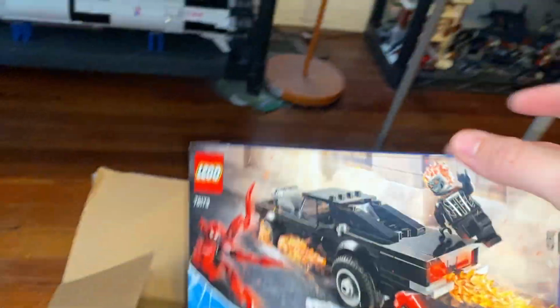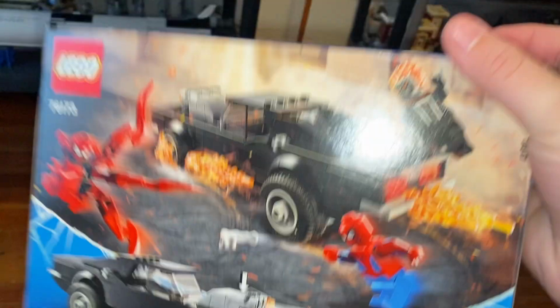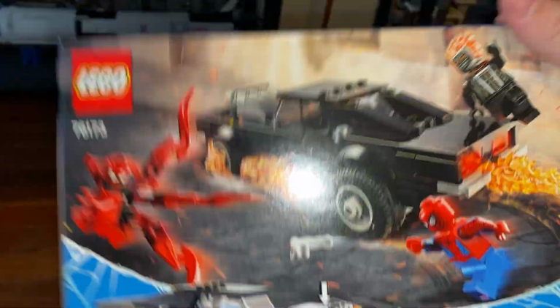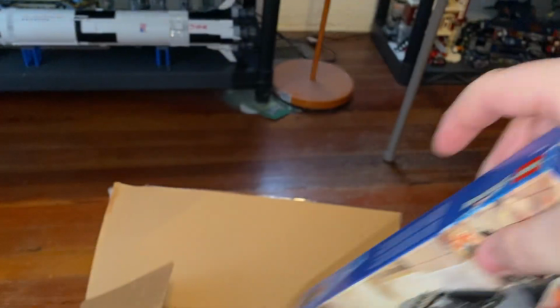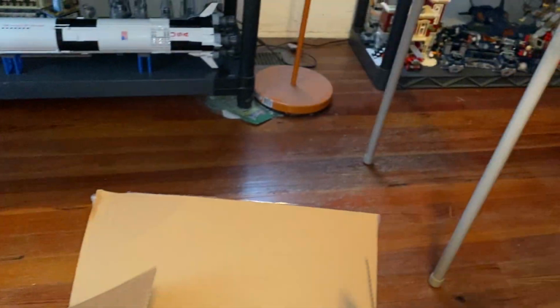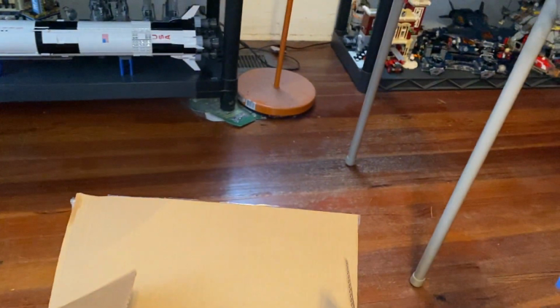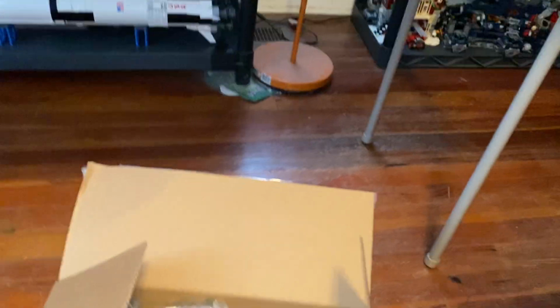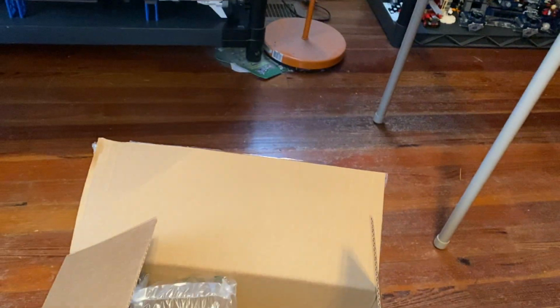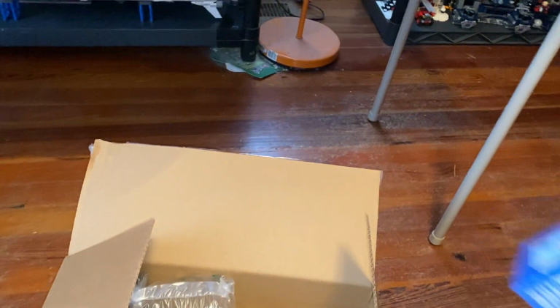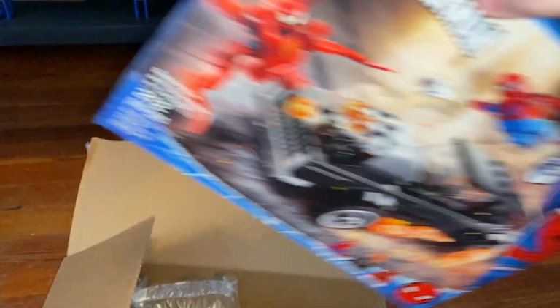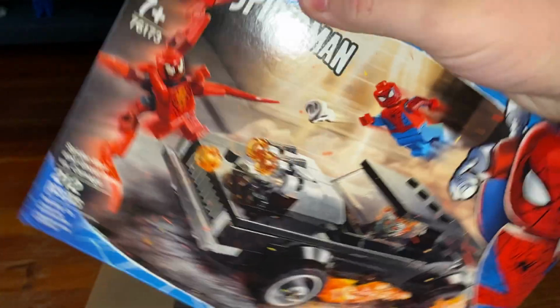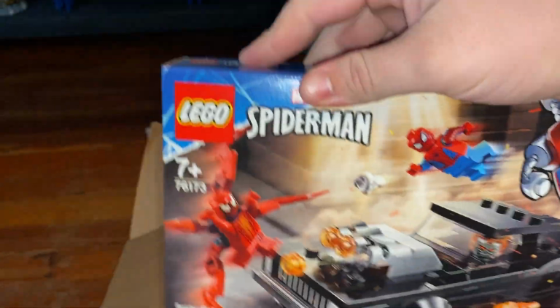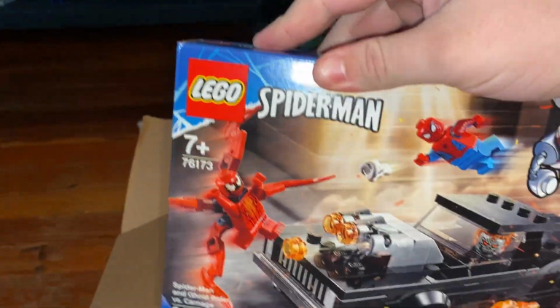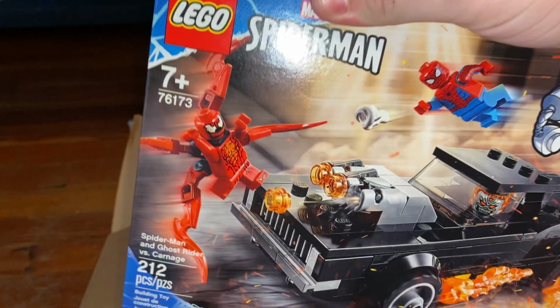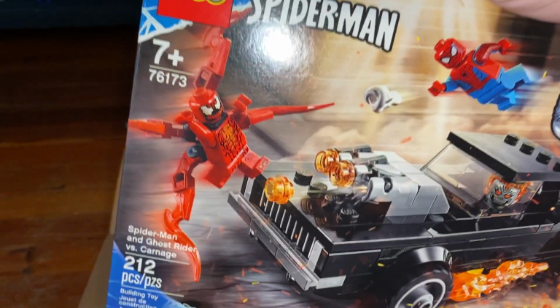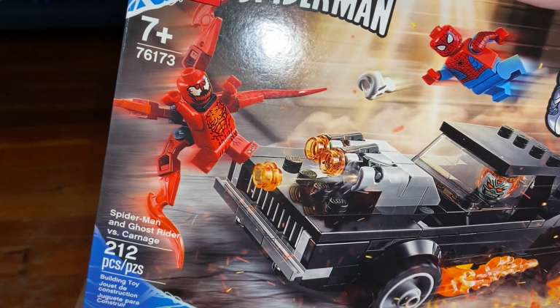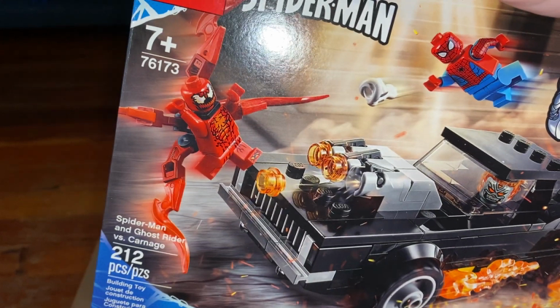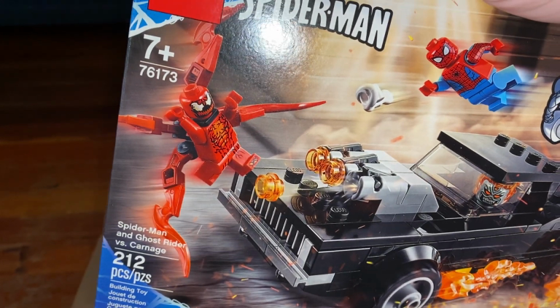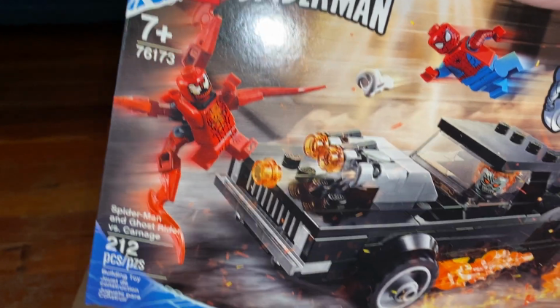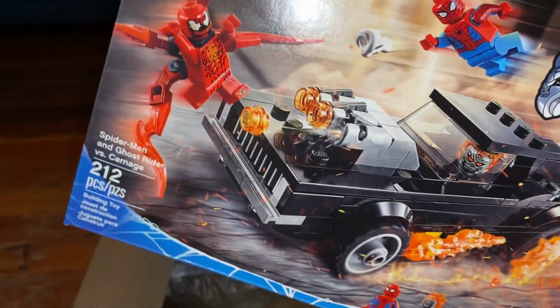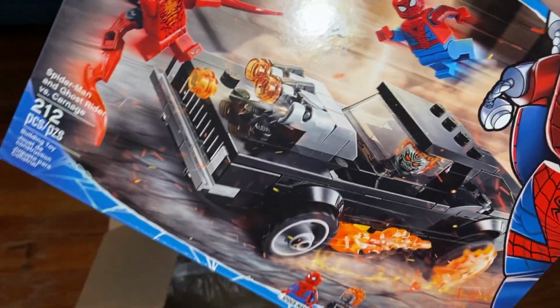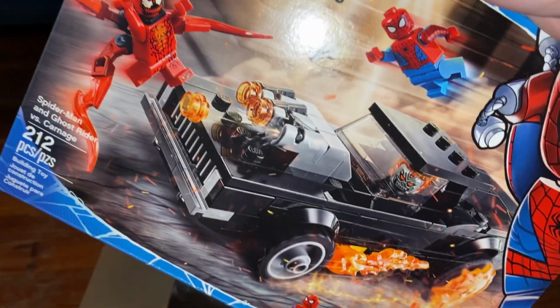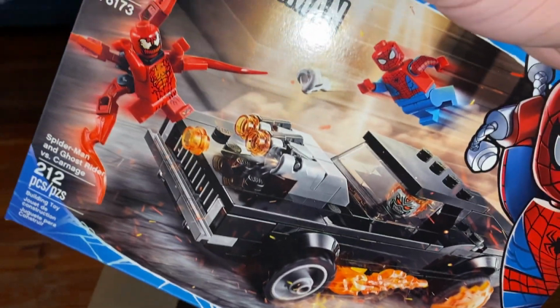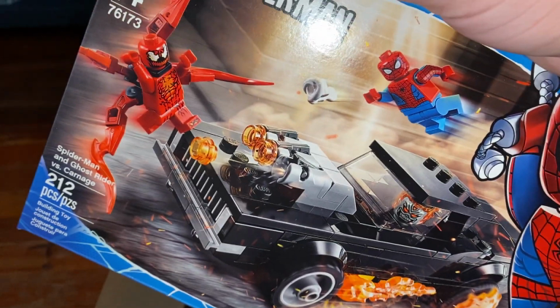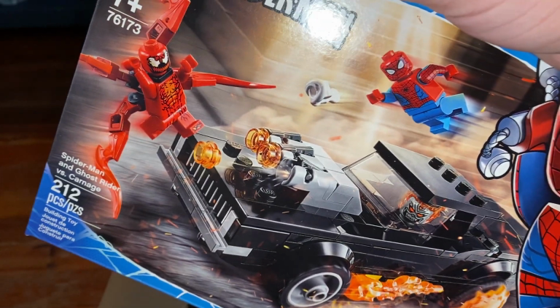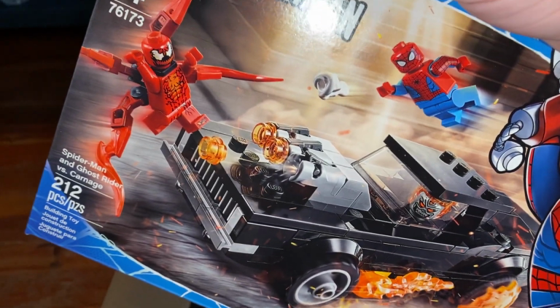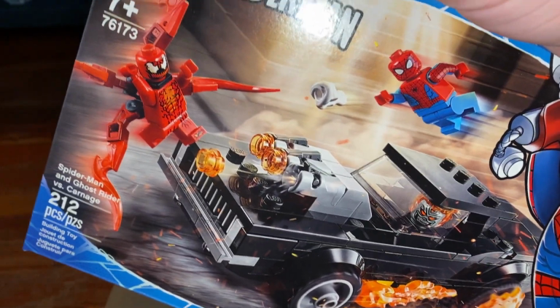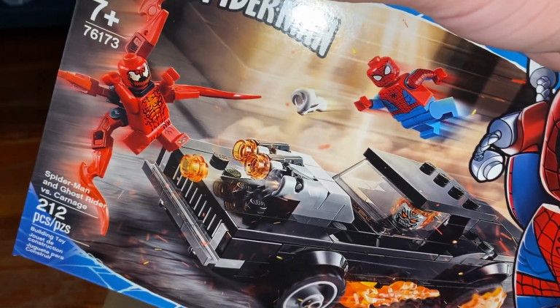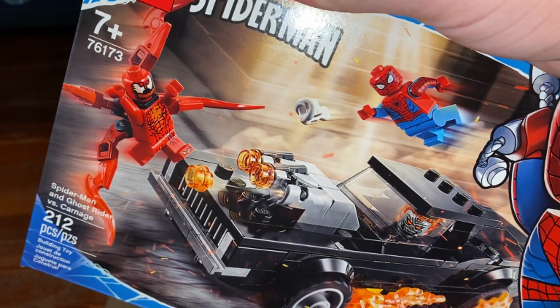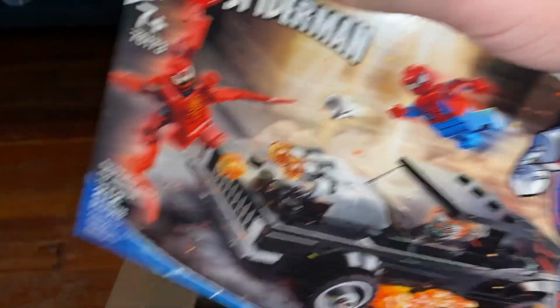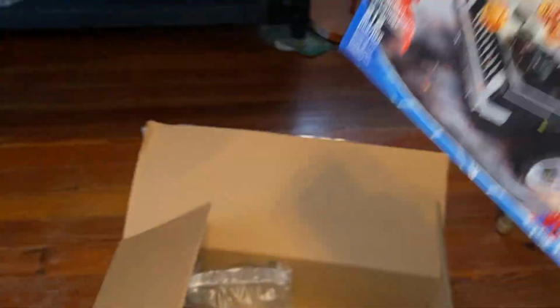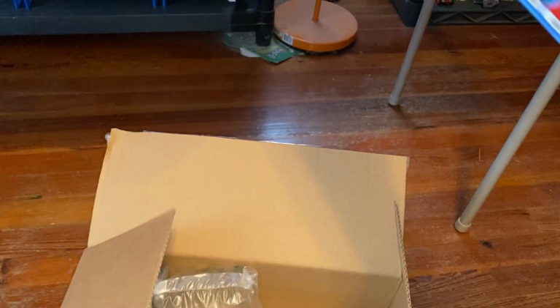Then we got the other LEGO Marvel set — the LEGO Spider-Man and Ghost Rider versus Carnage. Love that set, you got the new Spider-Man in there.